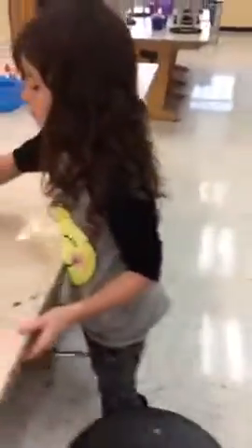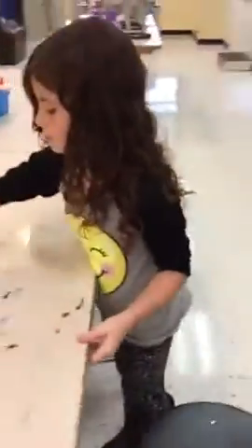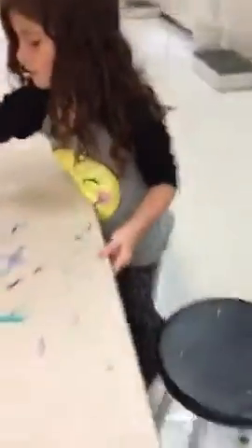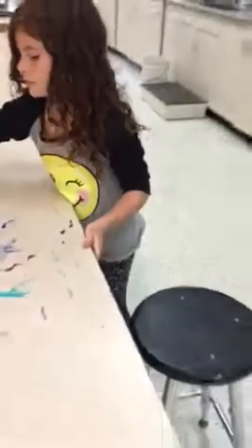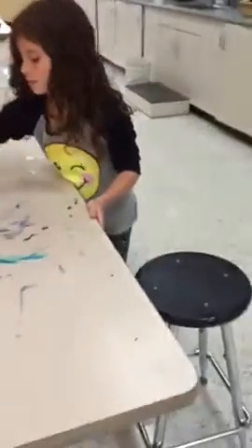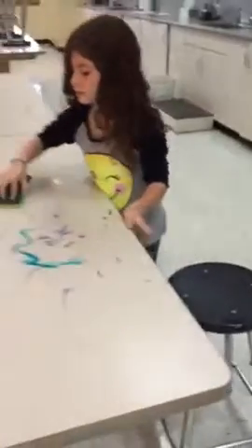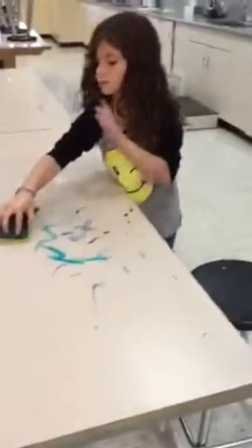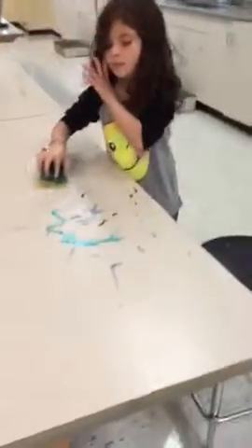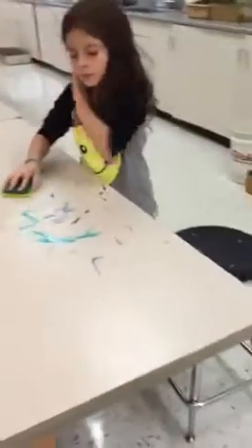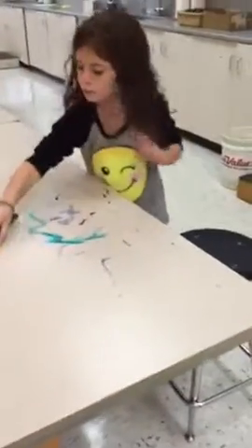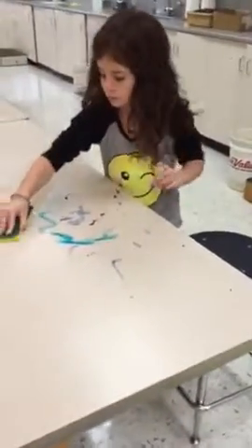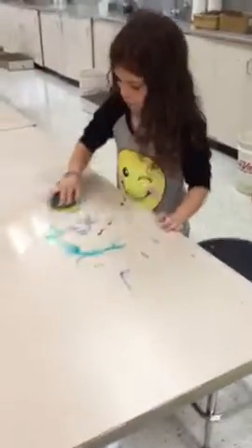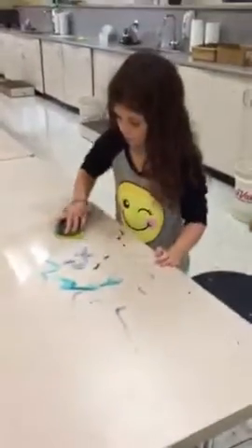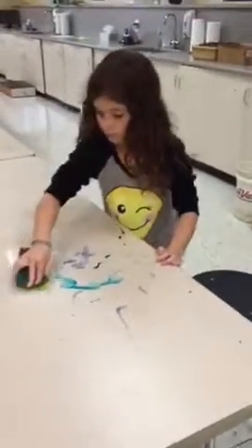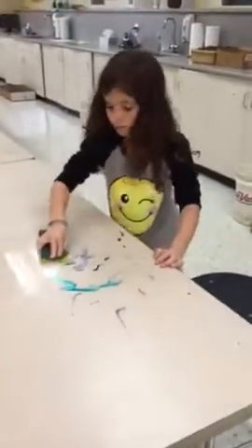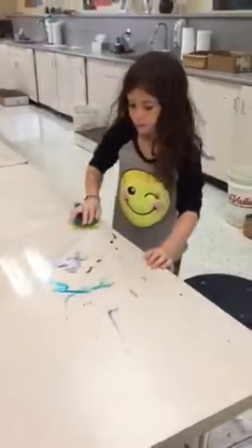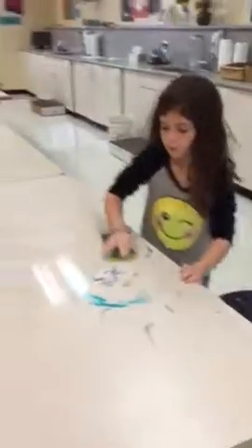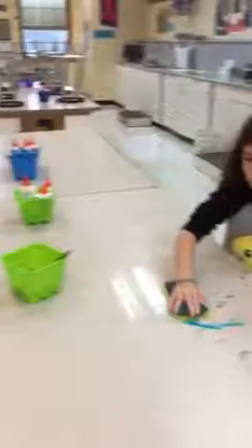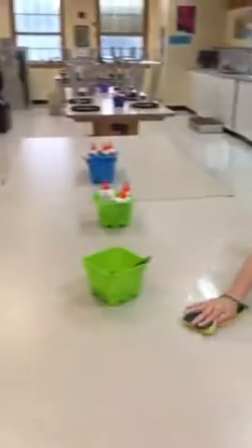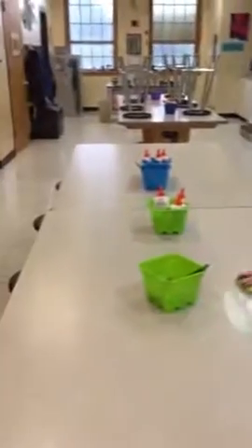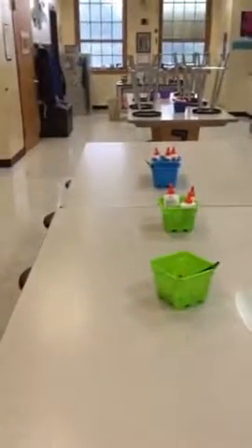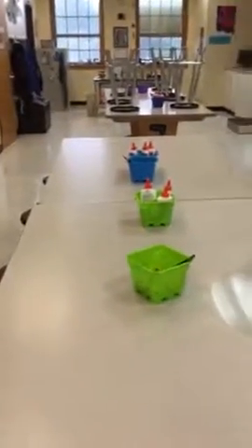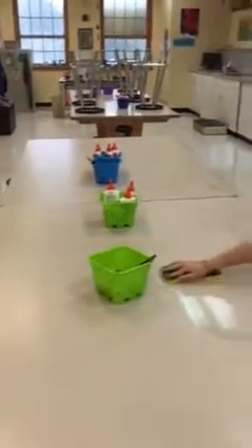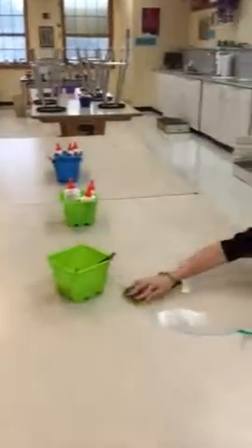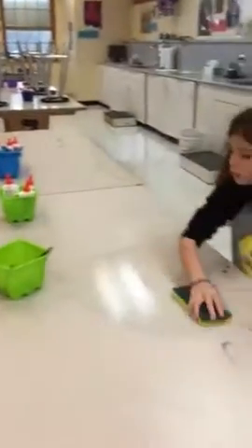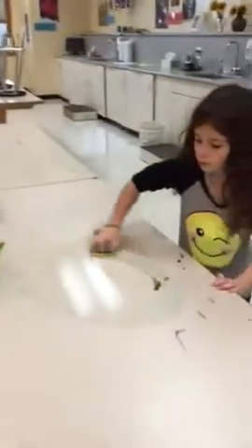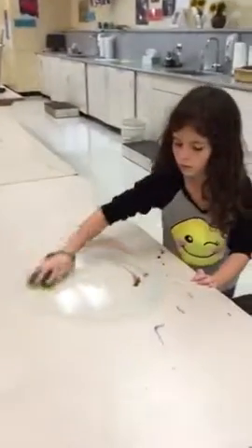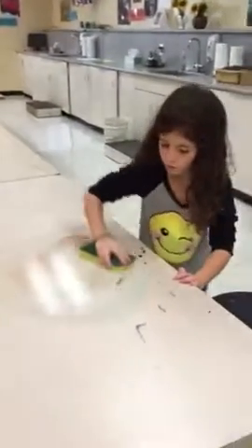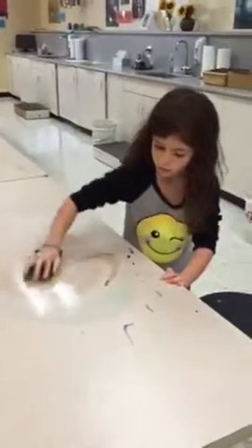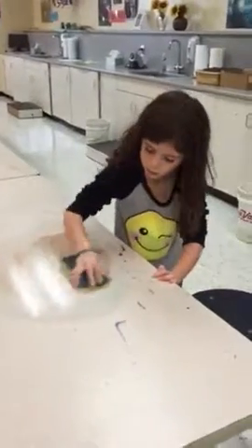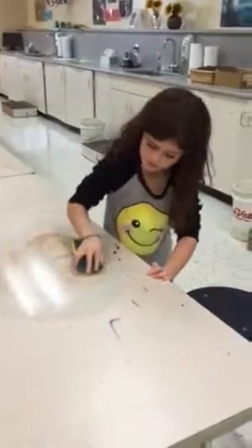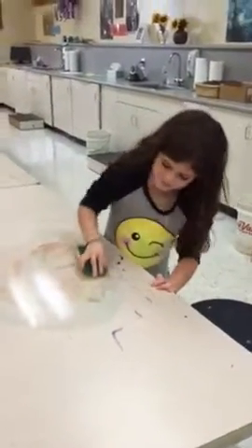Claire's gonna take that sponge and she's just gonna wipe up her area. The rest of her table is clean, so there's really no reason for Claire to wash the whole table.